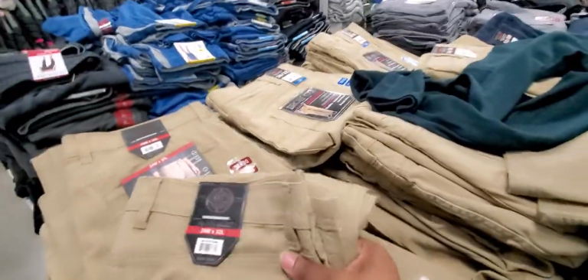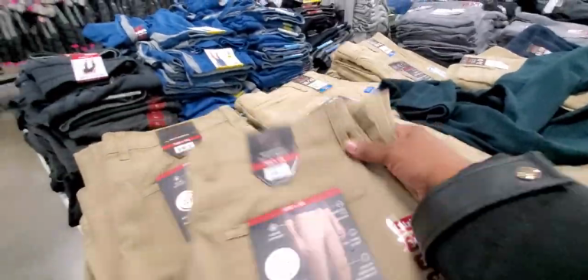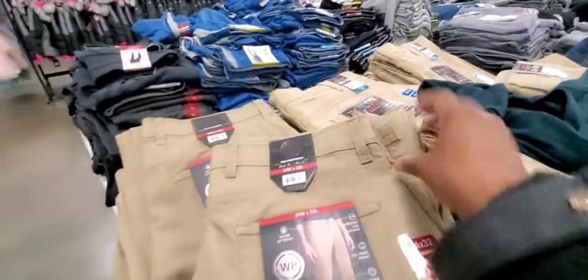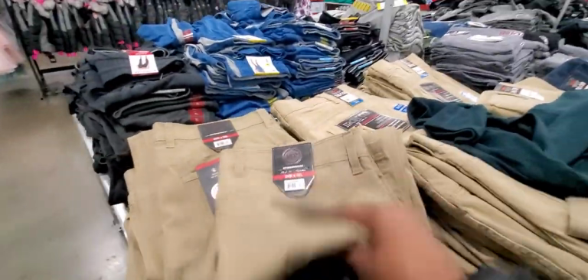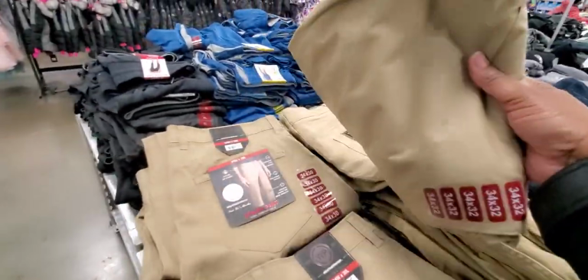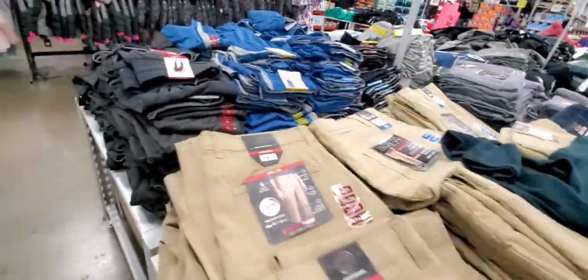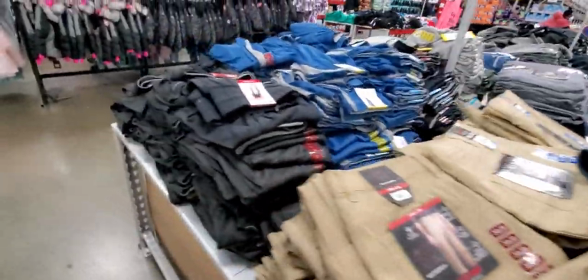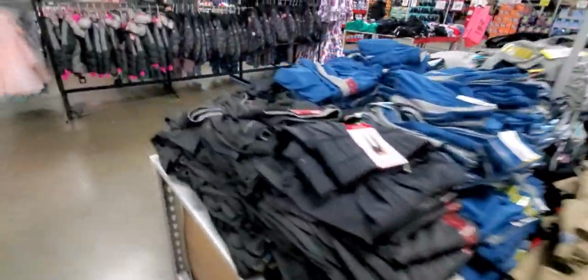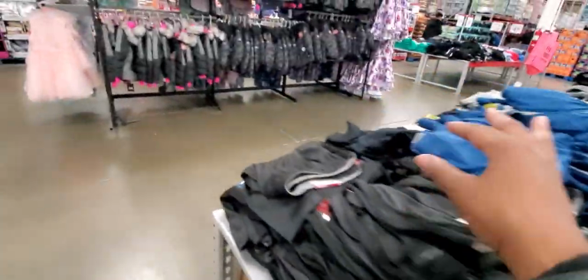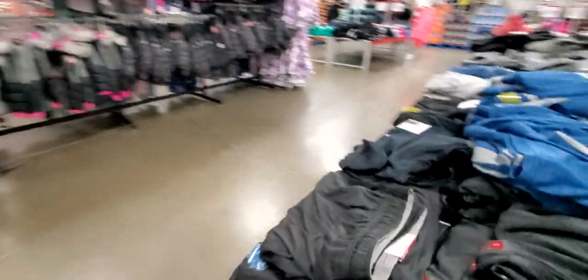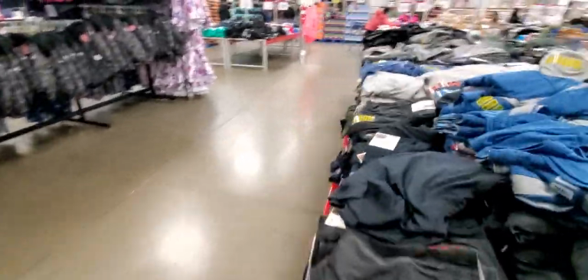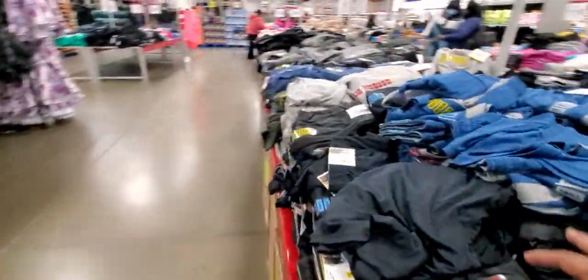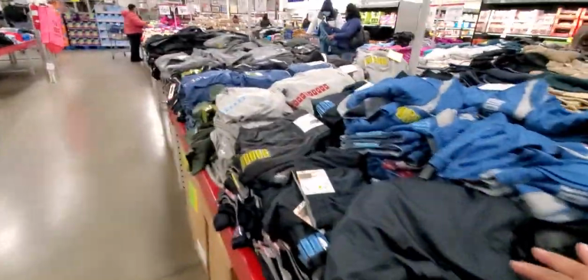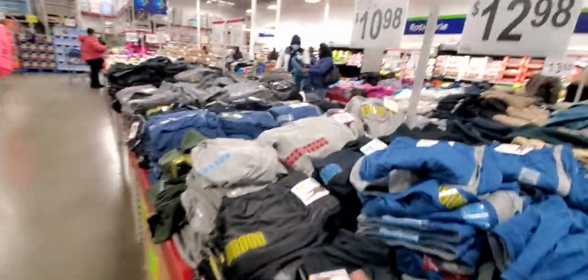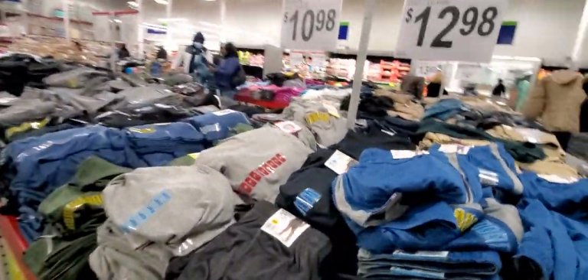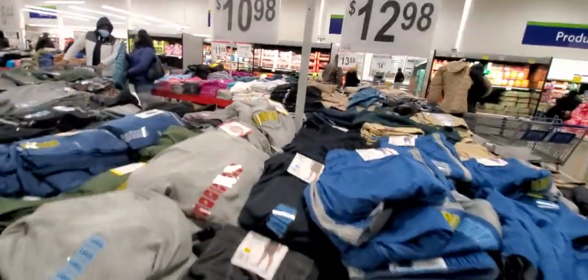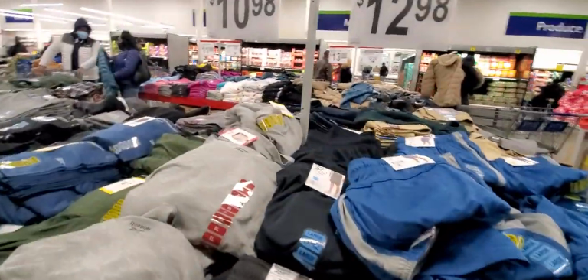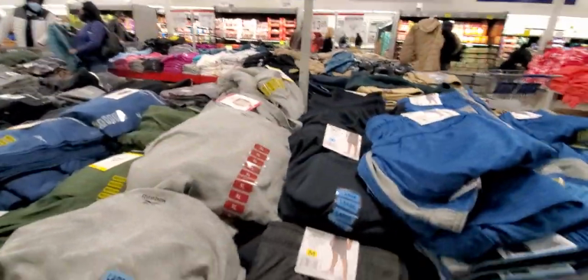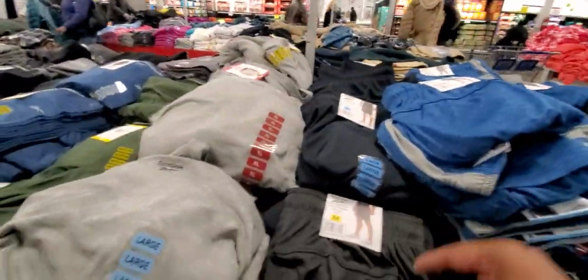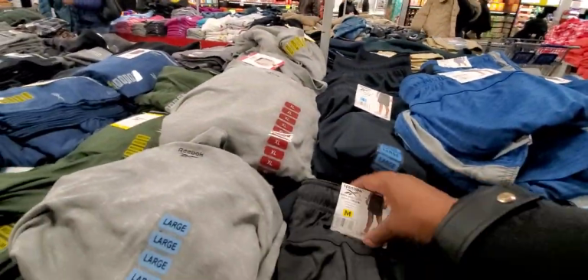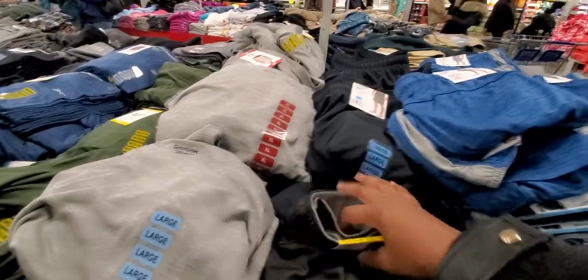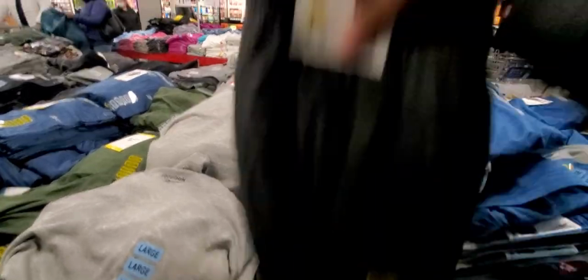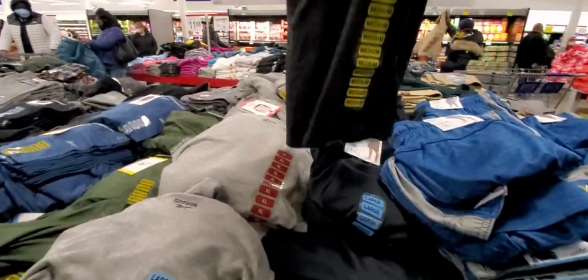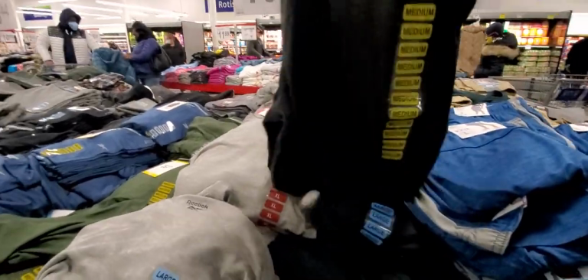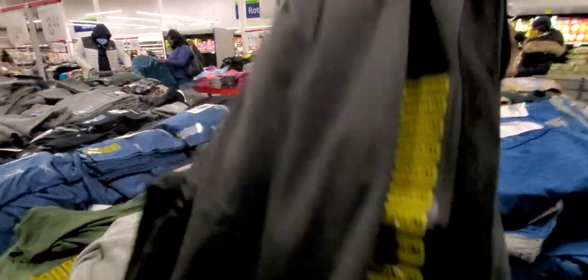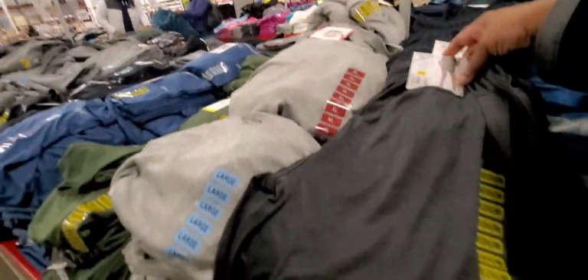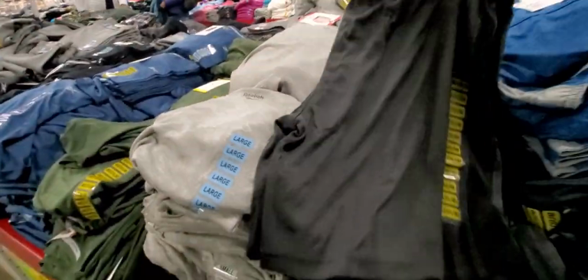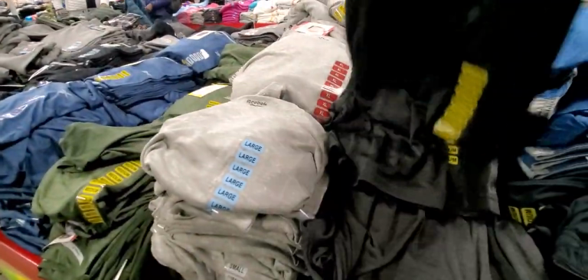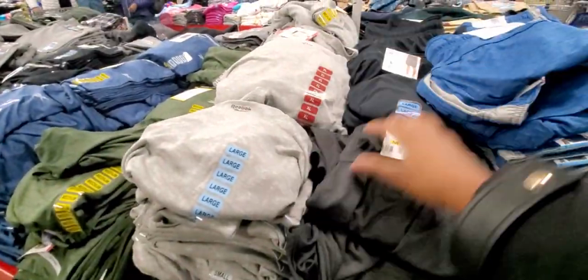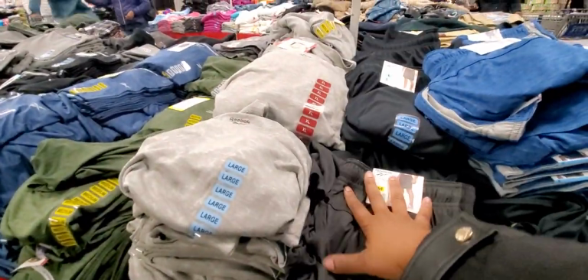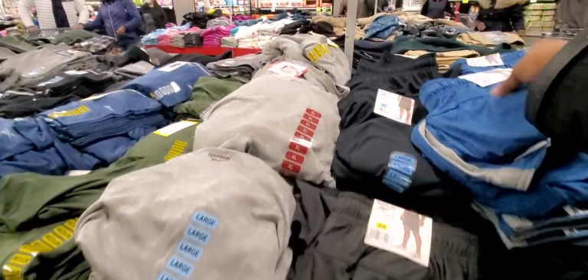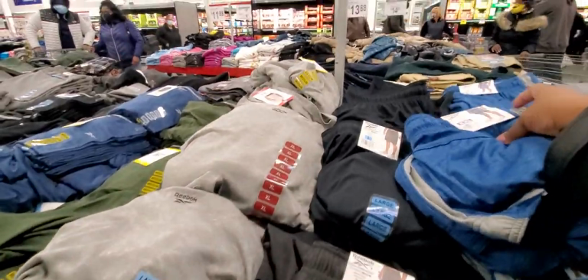Weatherproof jeans are $12.98. They got so many jeans on sale, guys — so many jeans. Now they do have shorts too for $12.98. My boys might fit like a small or extra small men's short.